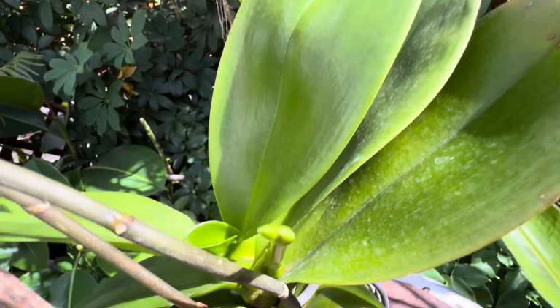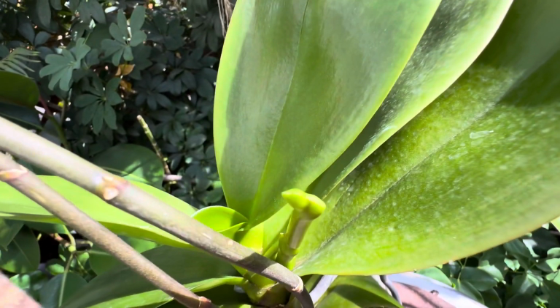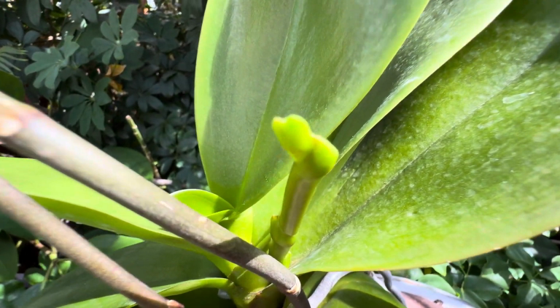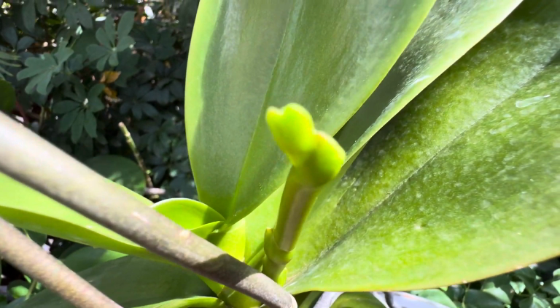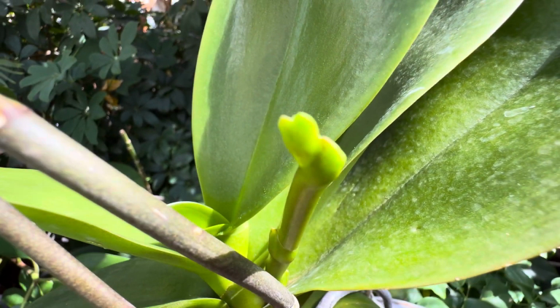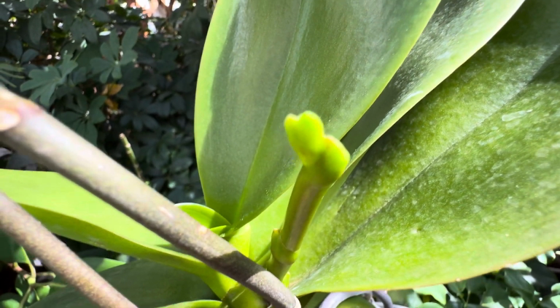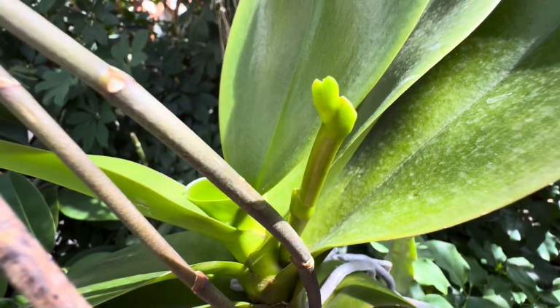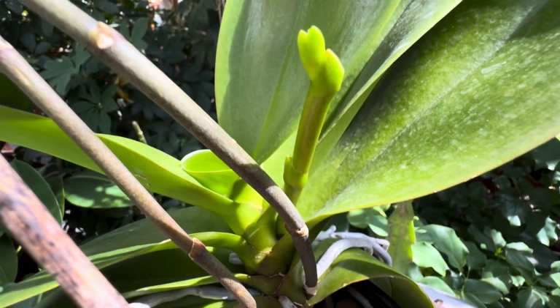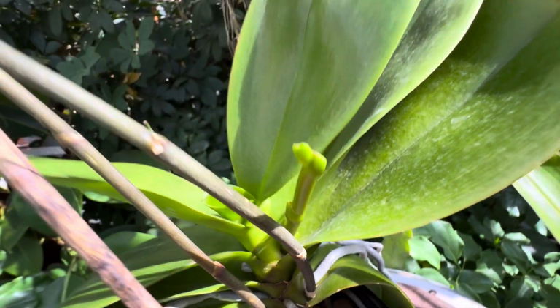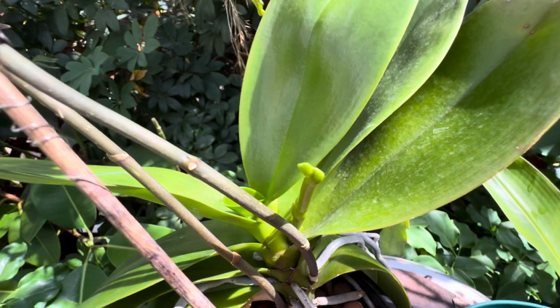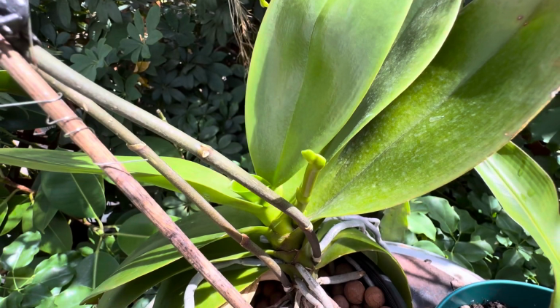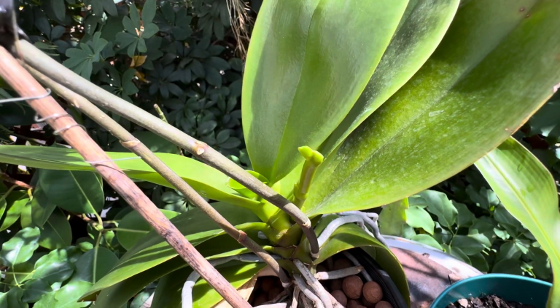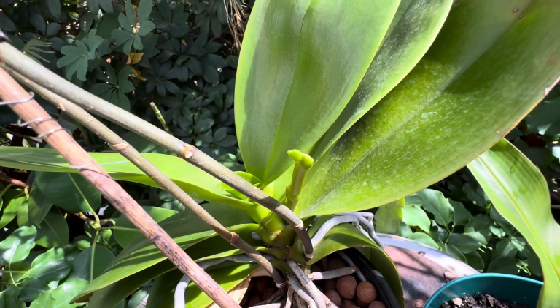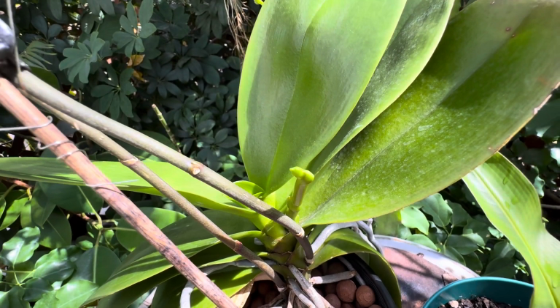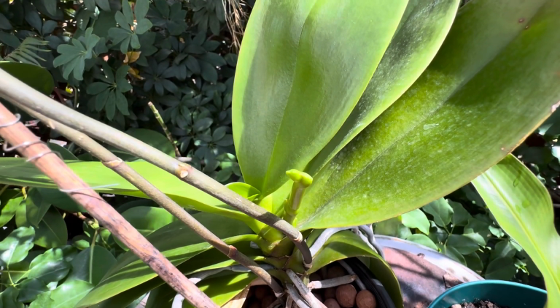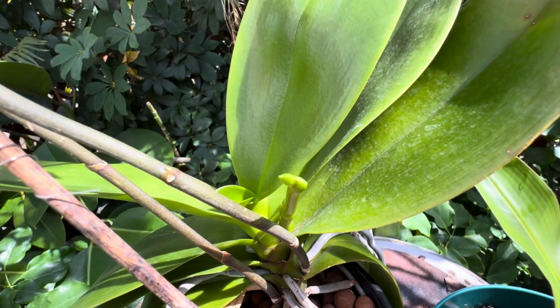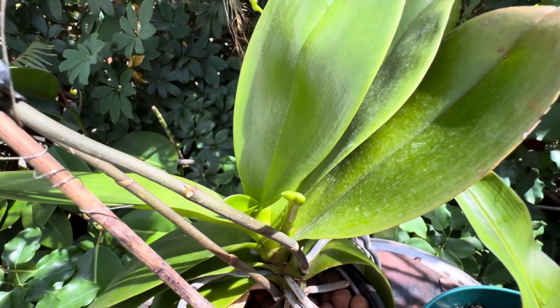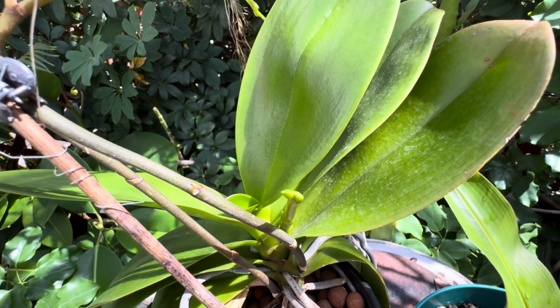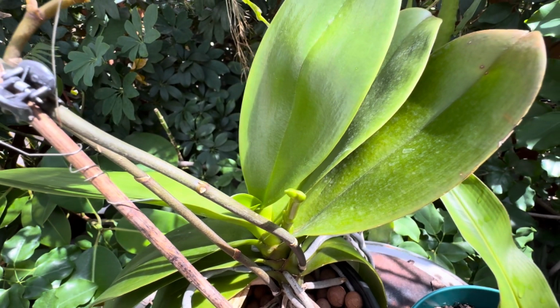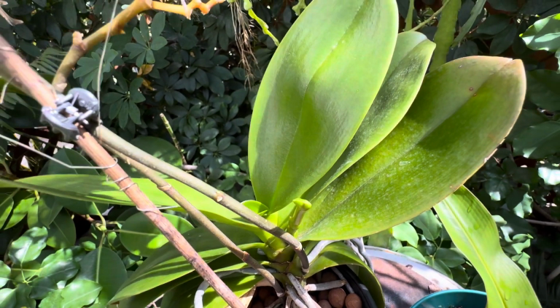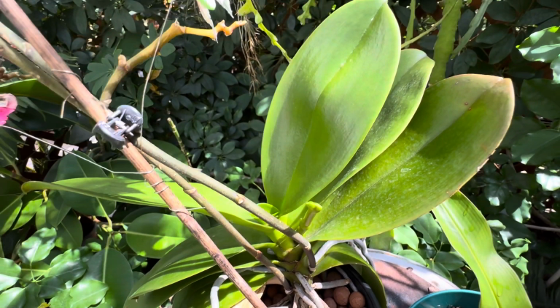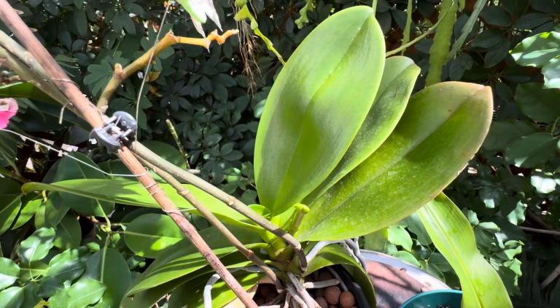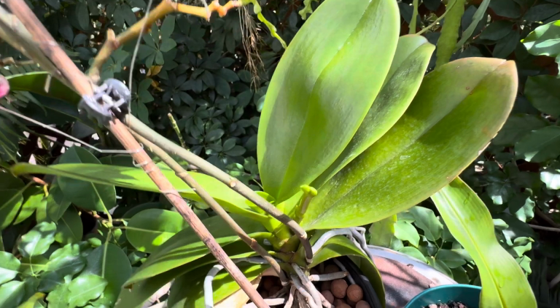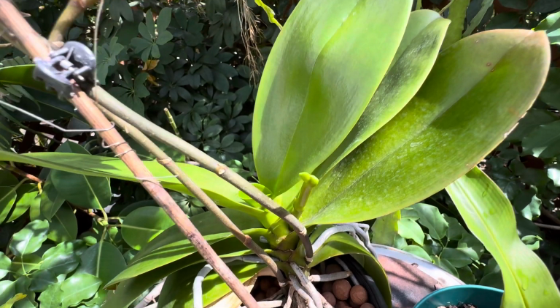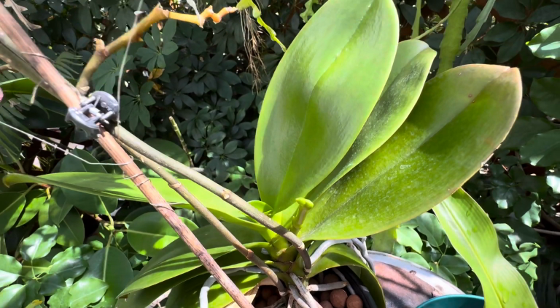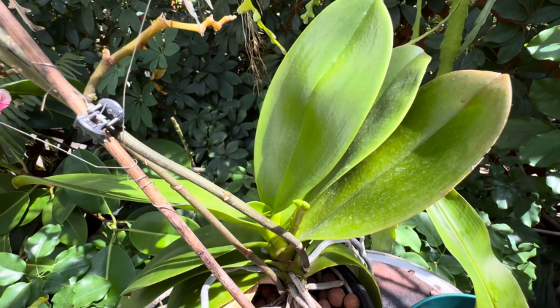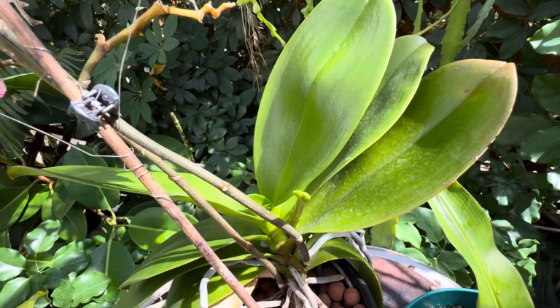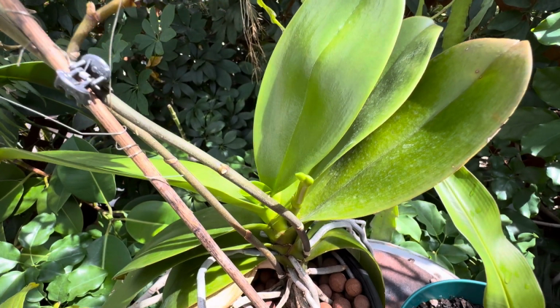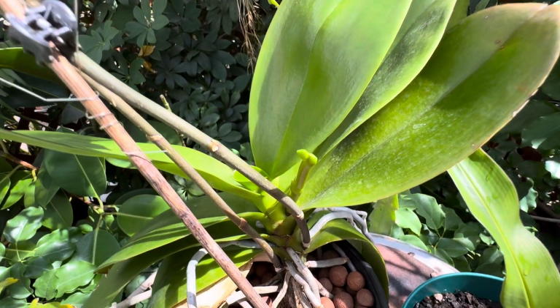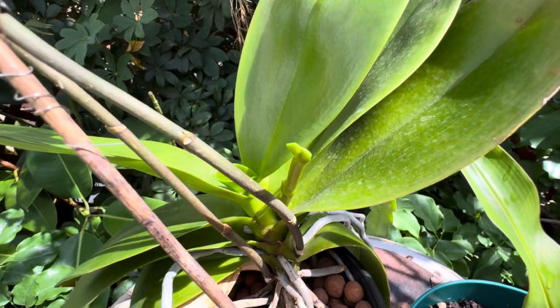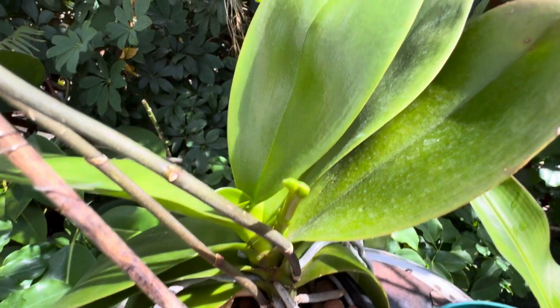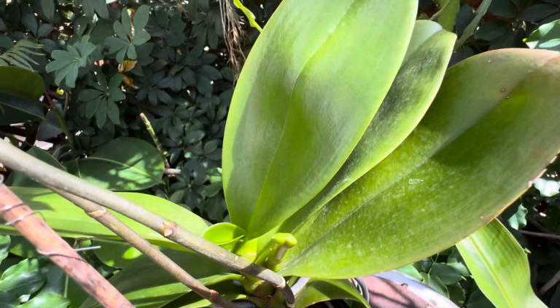This is cool. So Phalaenopsis orchid is going into bloom now due to the temperature change. Because it's getting colder in the greenhouse — we're now in summer — the temperature is subtly changing a little bit. Noticeable for this orchid right here.